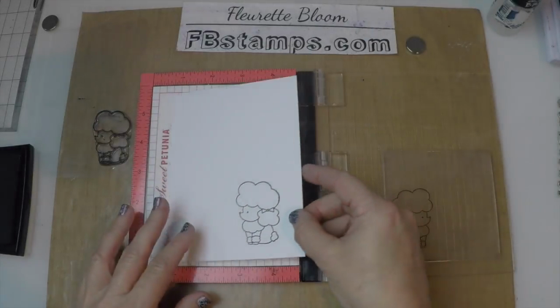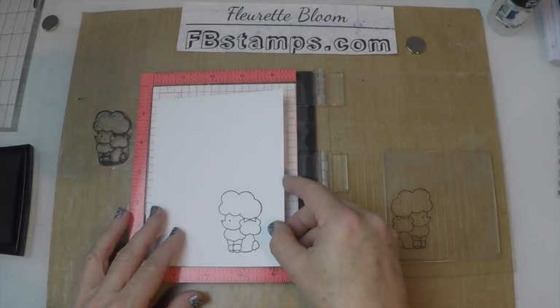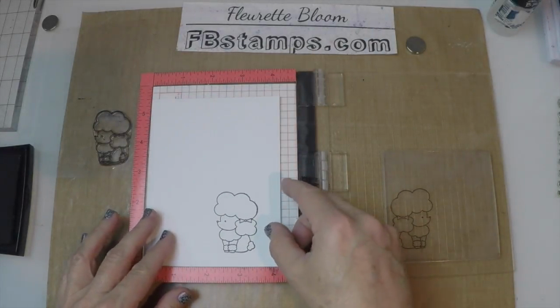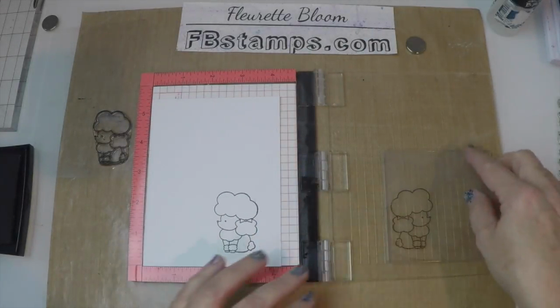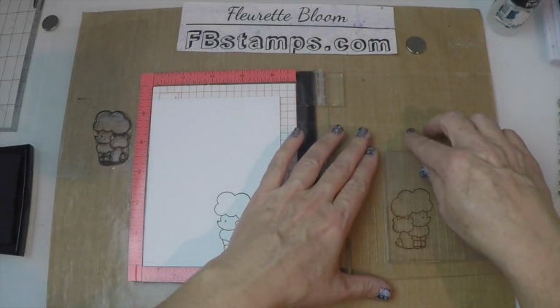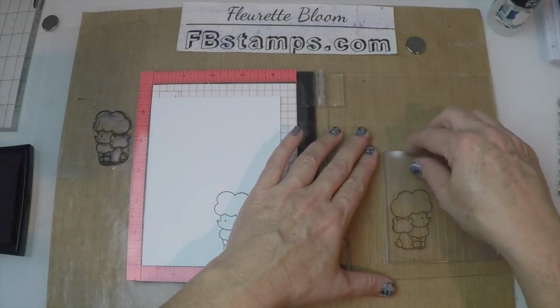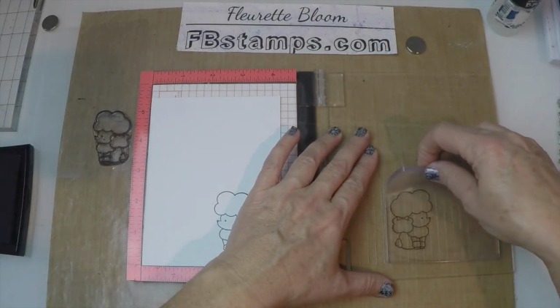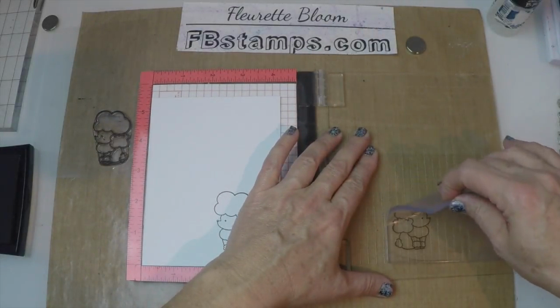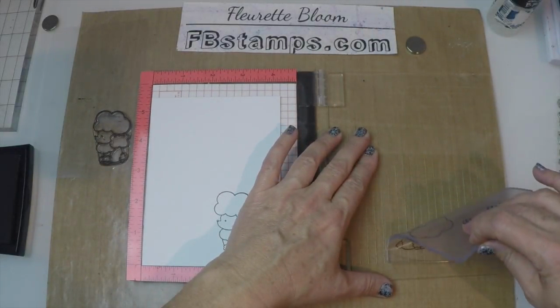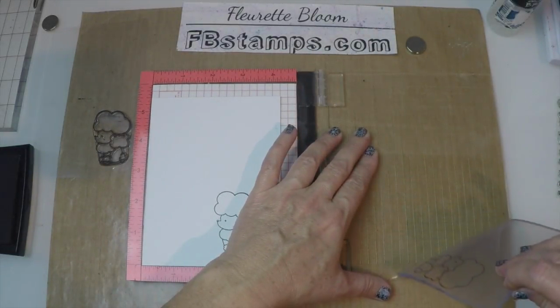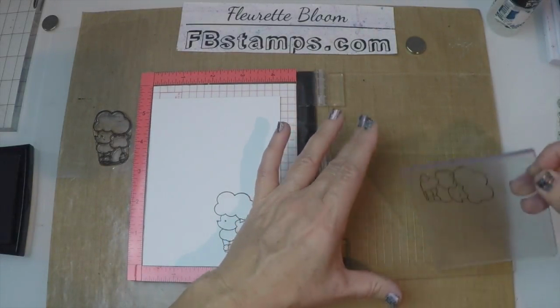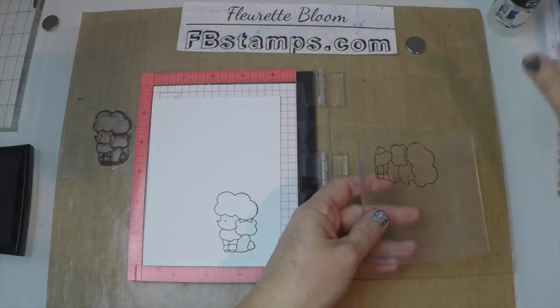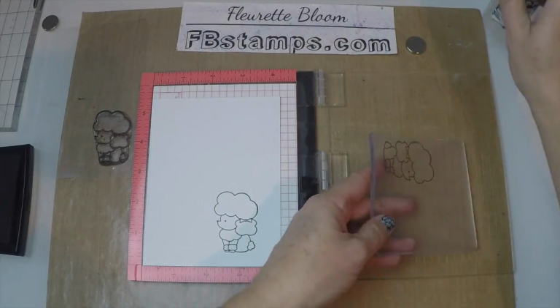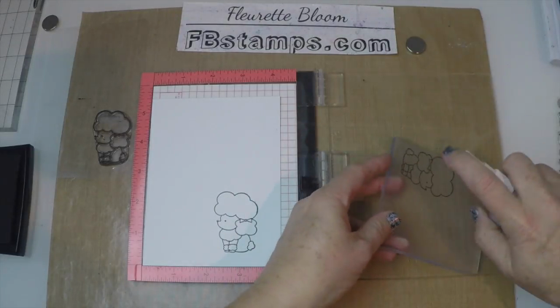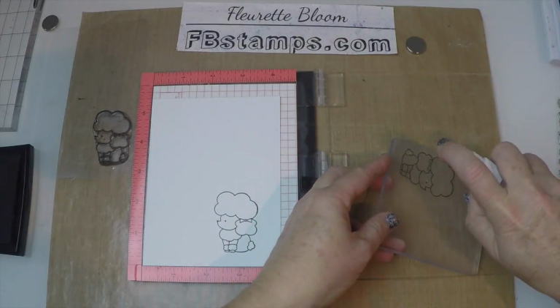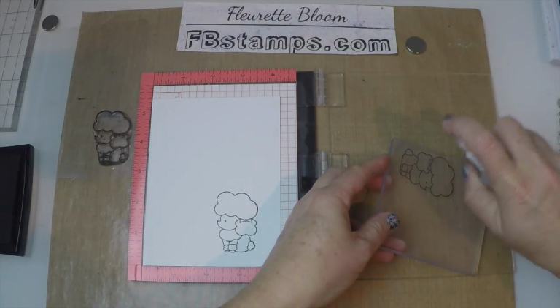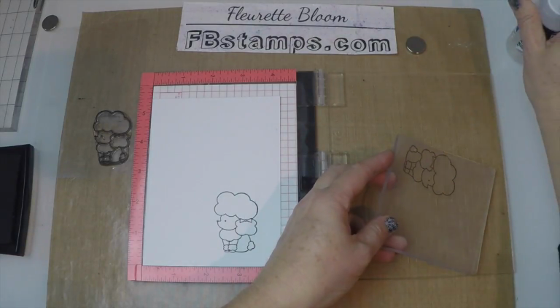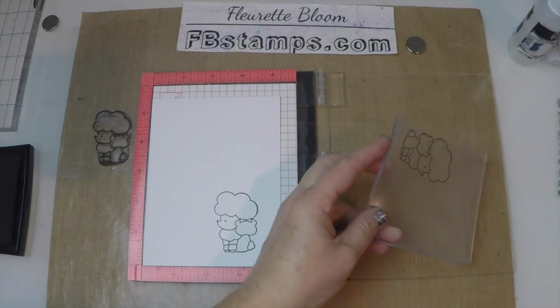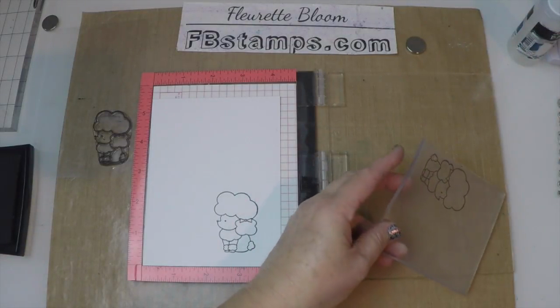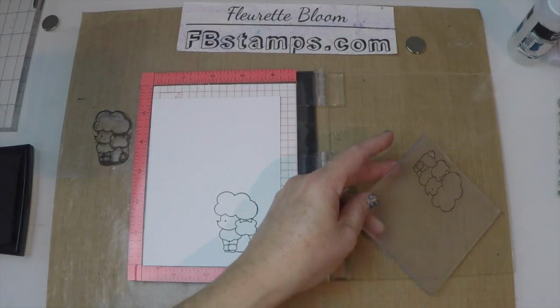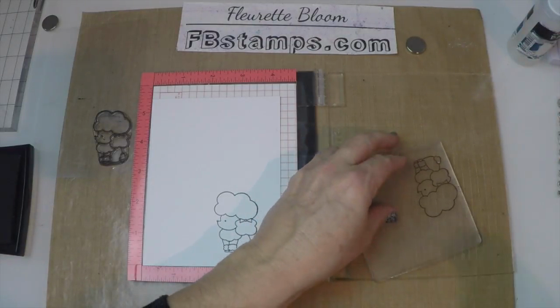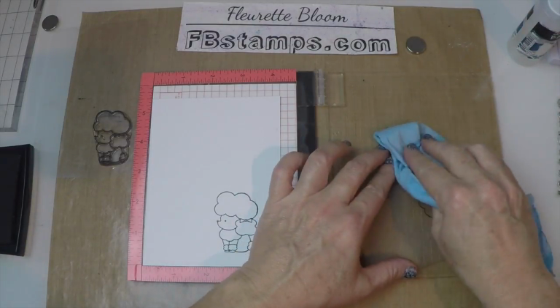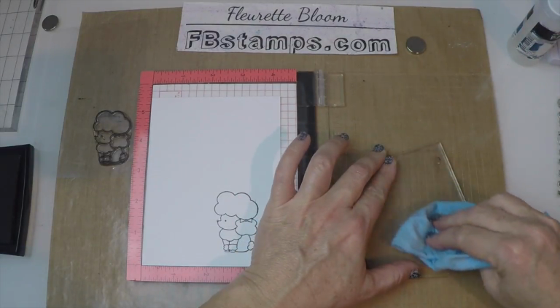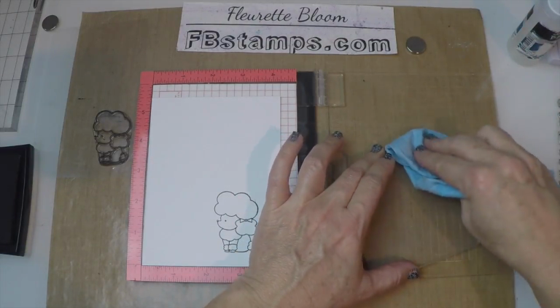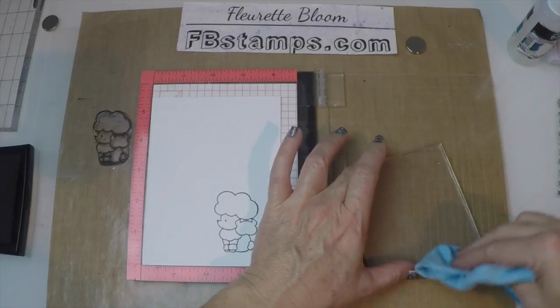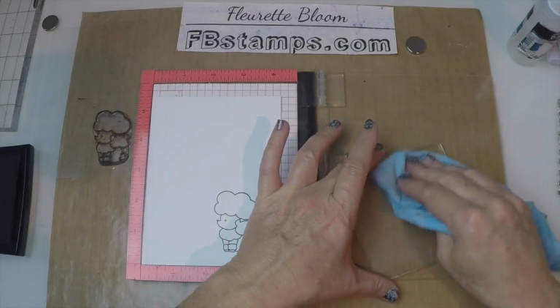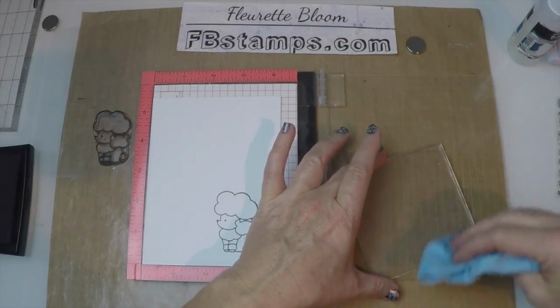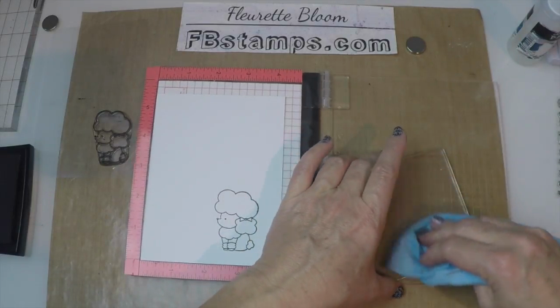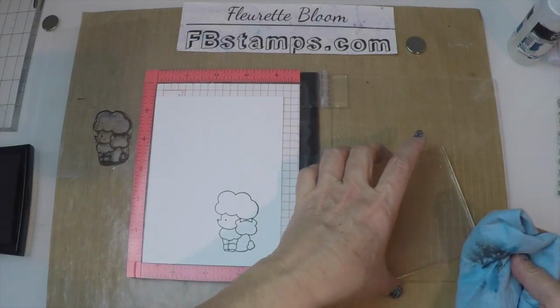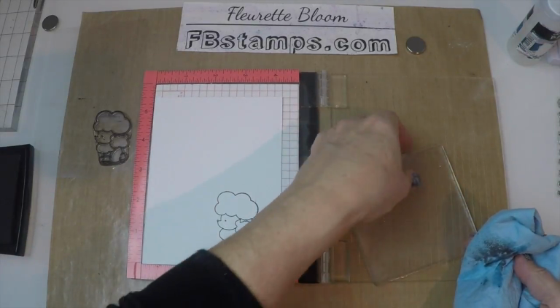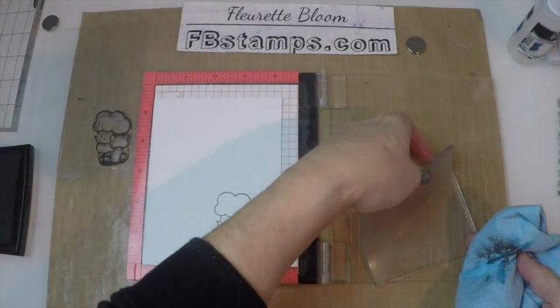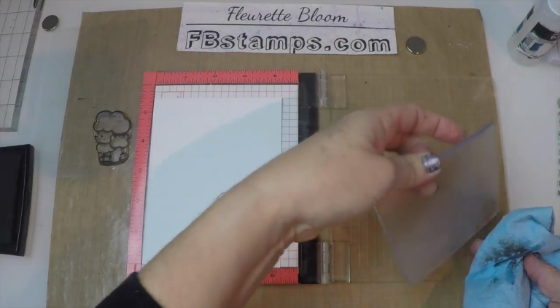Then peel it straight up and look — you've got a perfectly reversed image! Isn't that great? Now we're going to remove our reversed image stamp and you'll want to clean this right away so that your reversed image stamp stays nice and clean and ready for the next use.